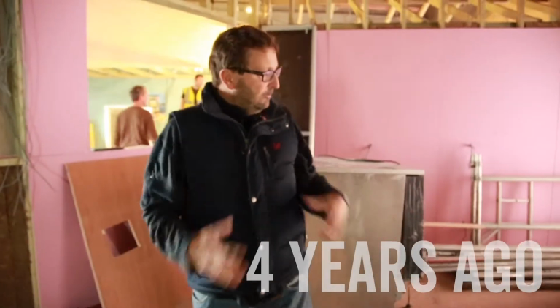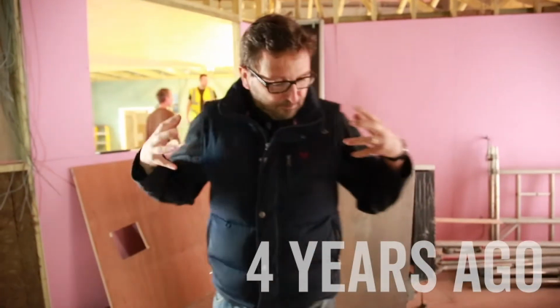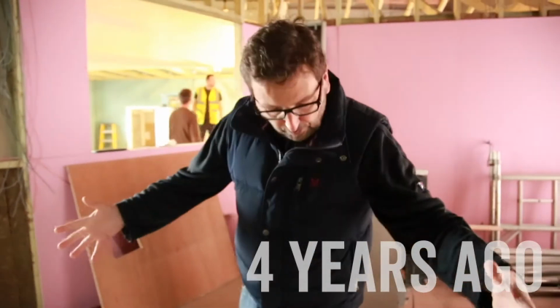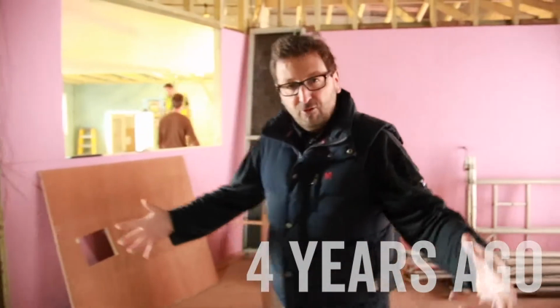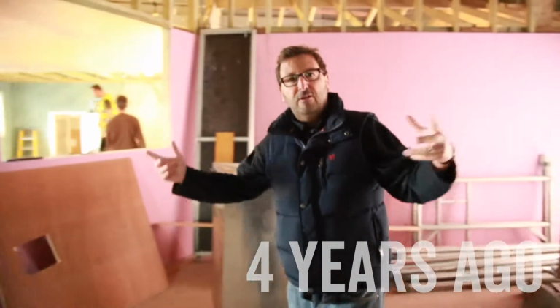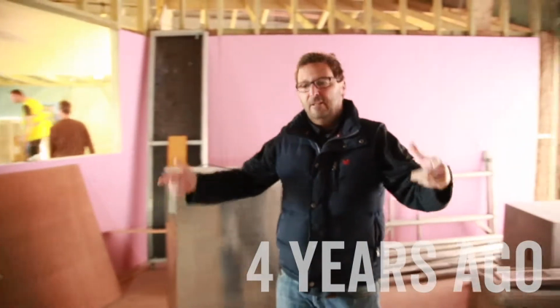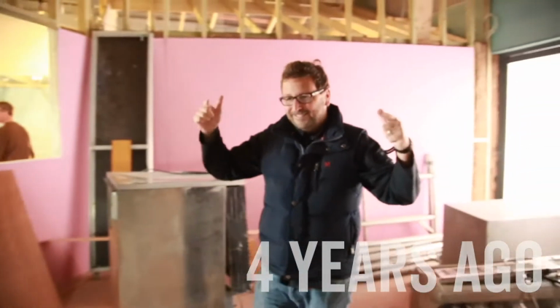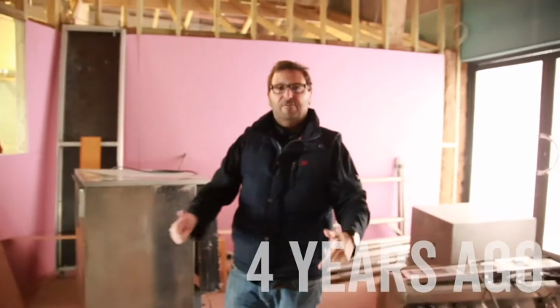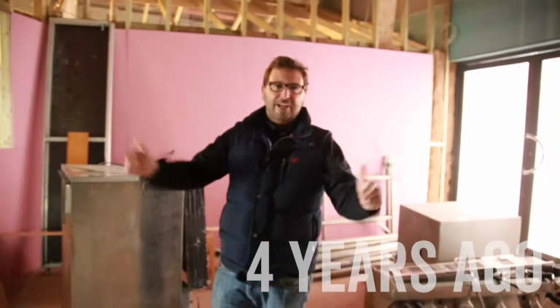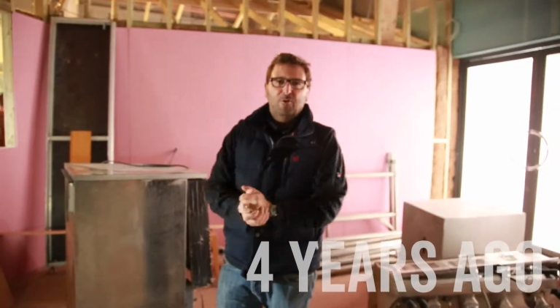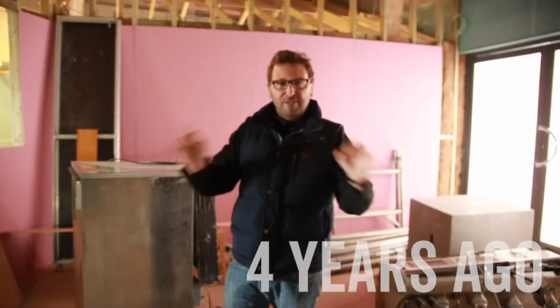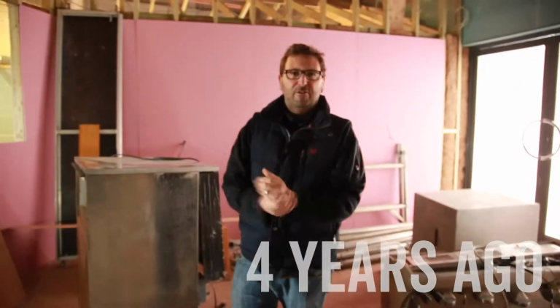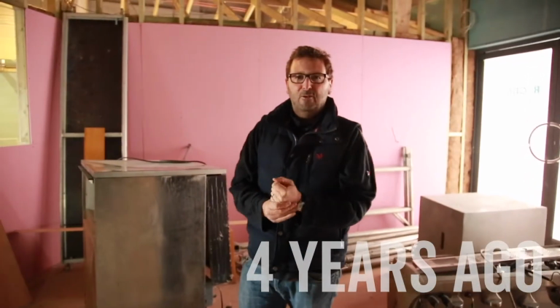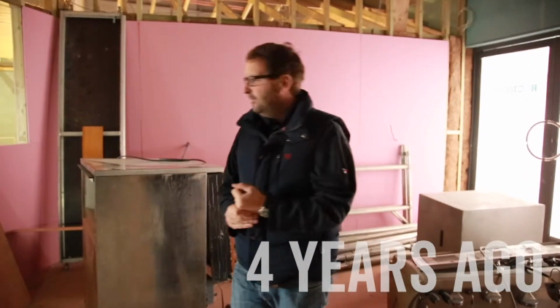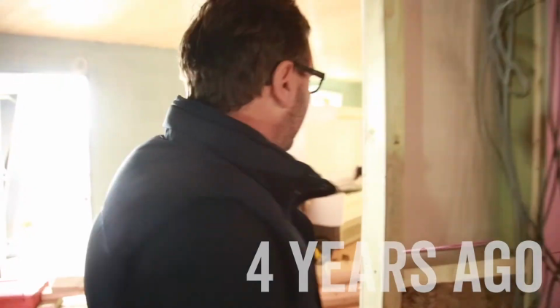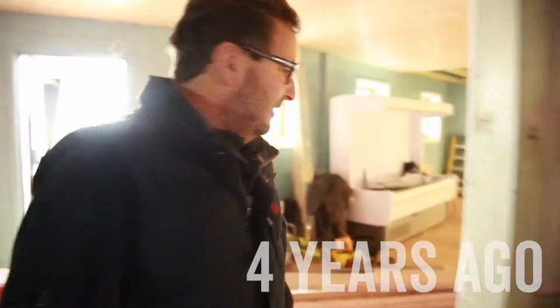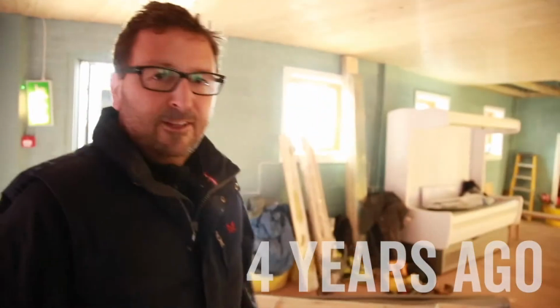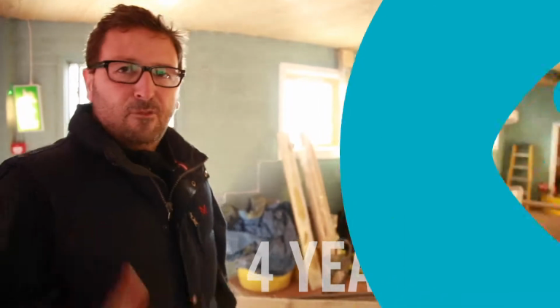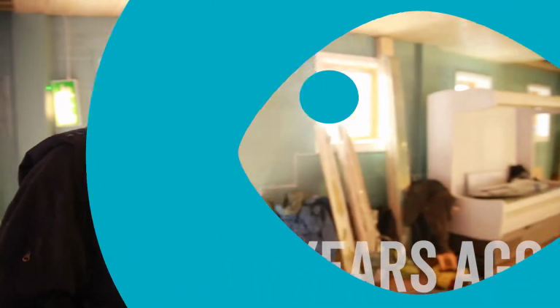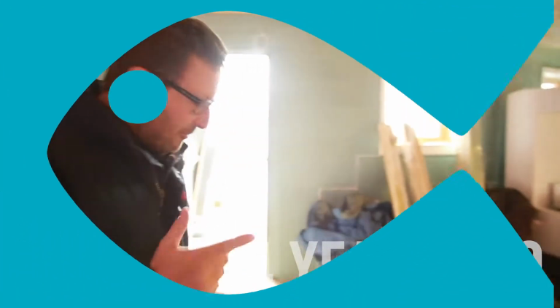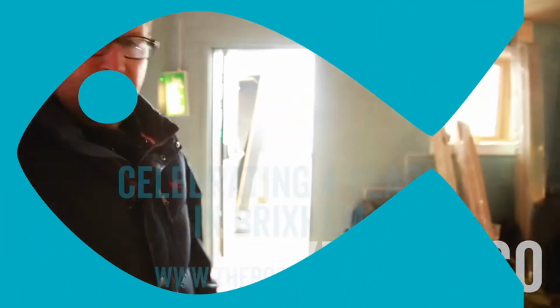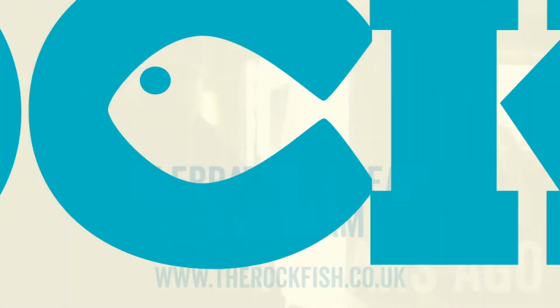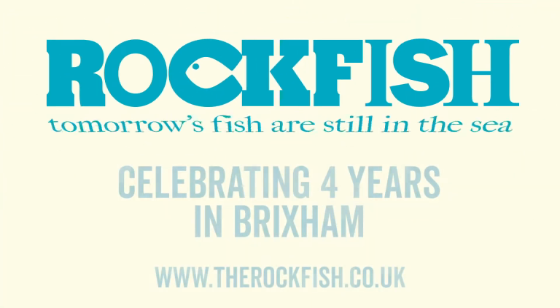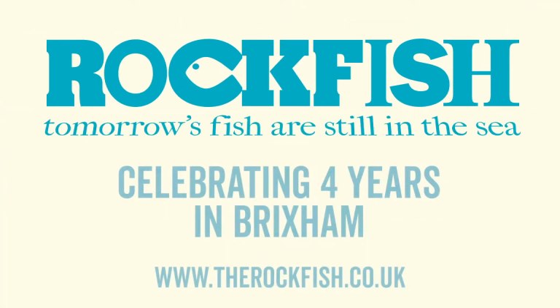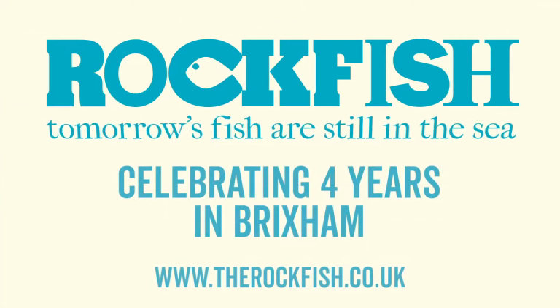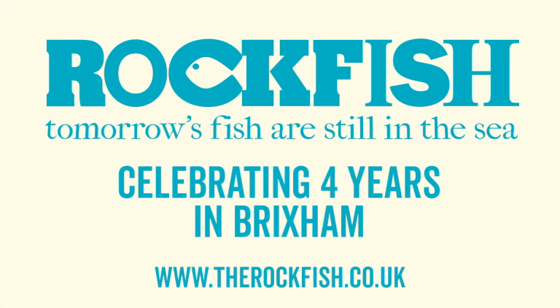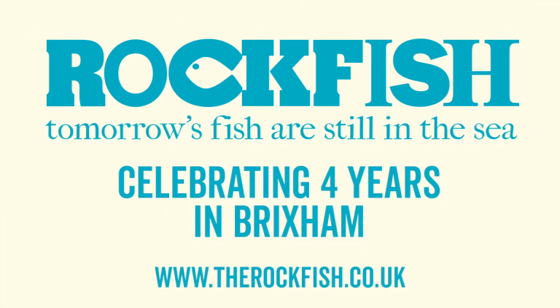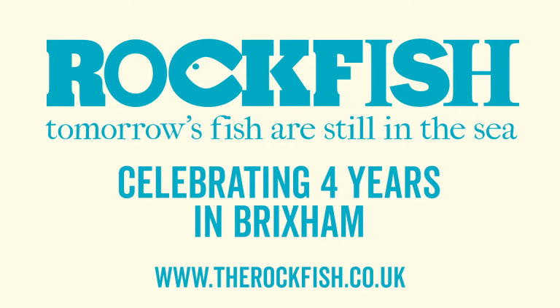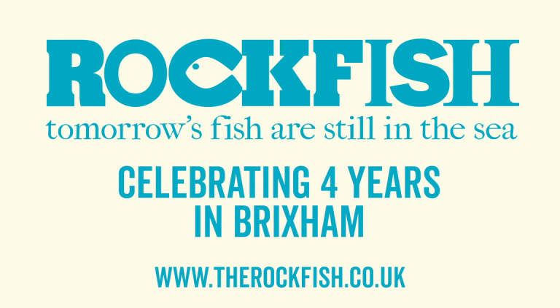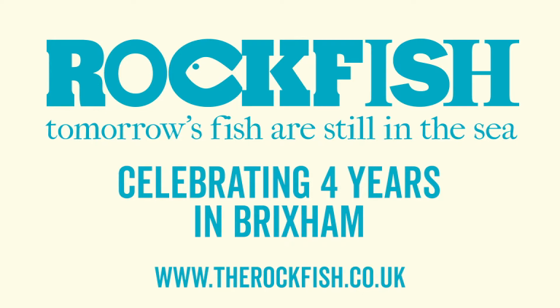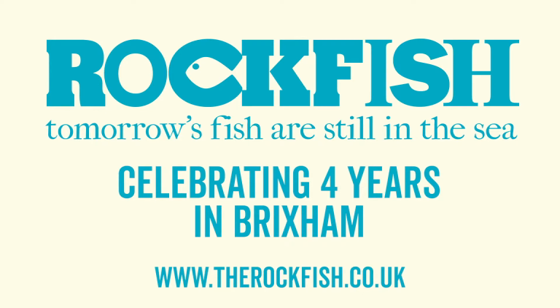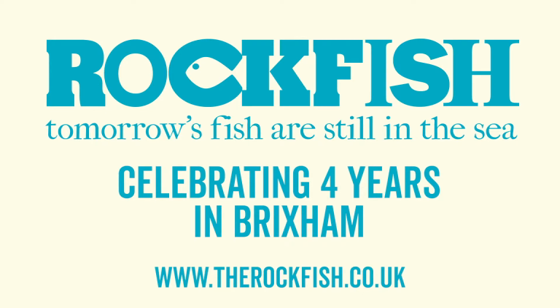You can be sure that when you come to Rockfish you're eating today's fish today, which is what I really want Rockfish to be all about. The thought of having a restaurant like this in Britain's most important fish market is so exciting.